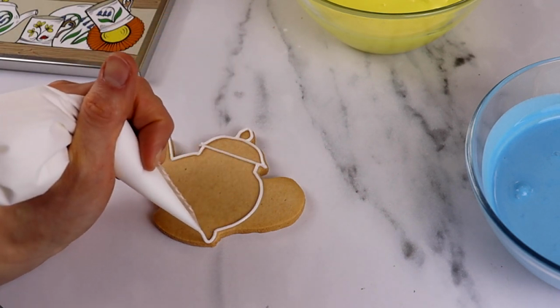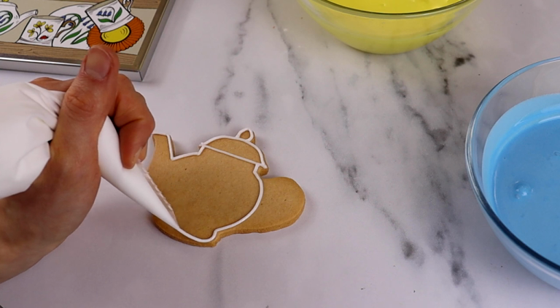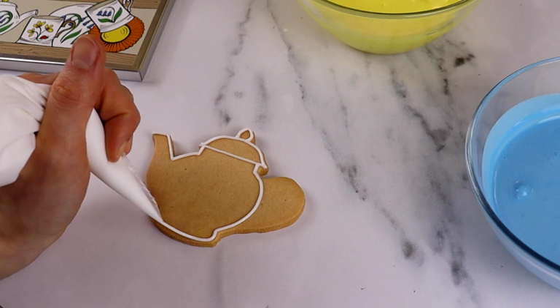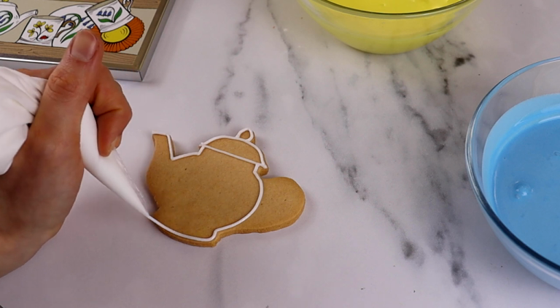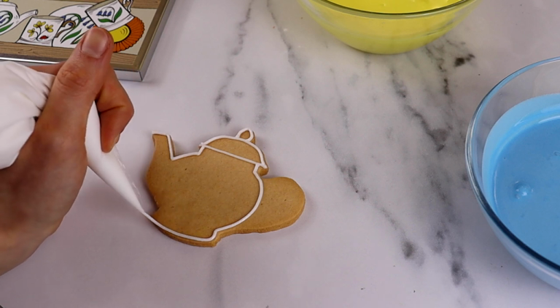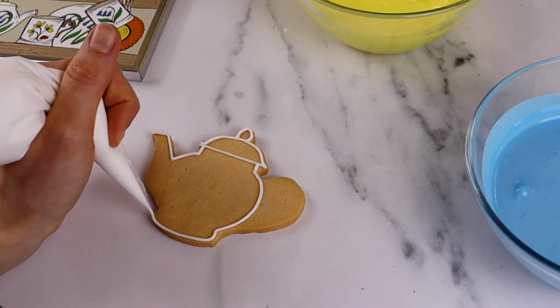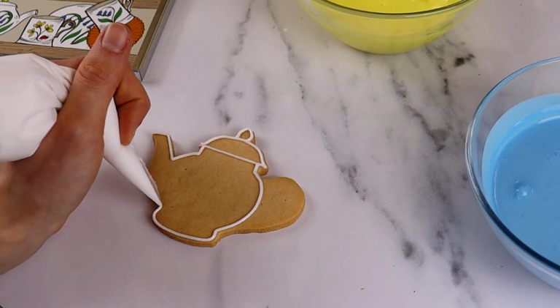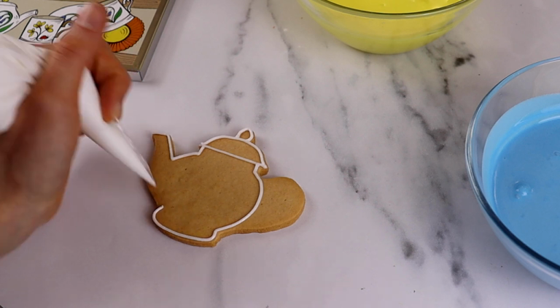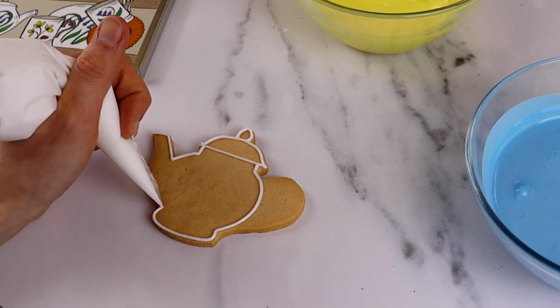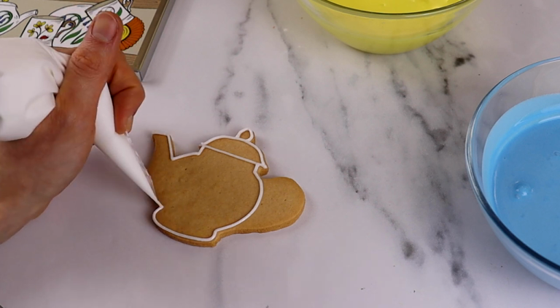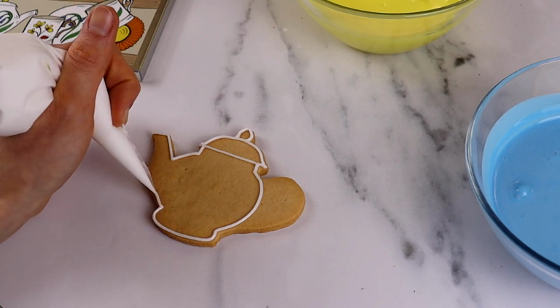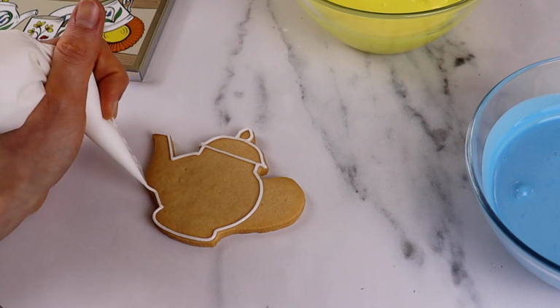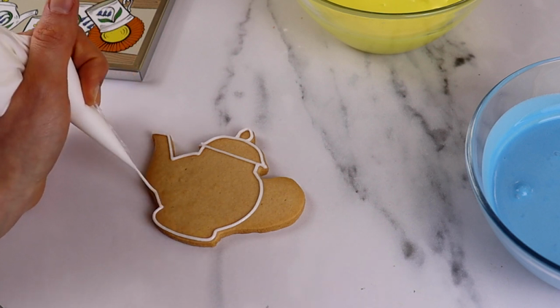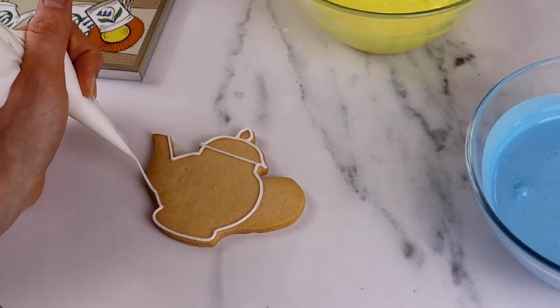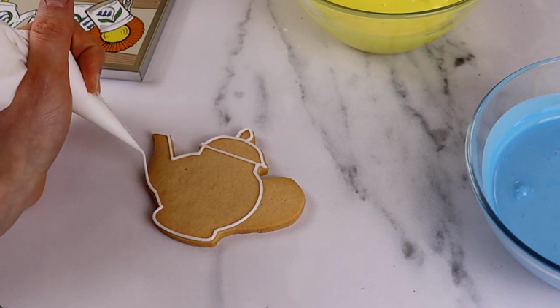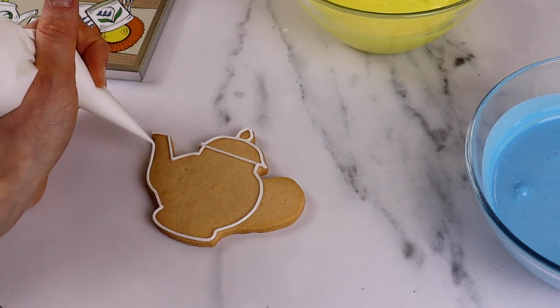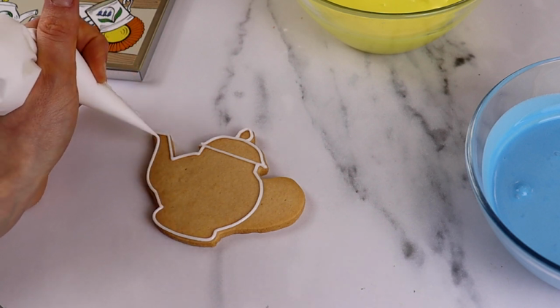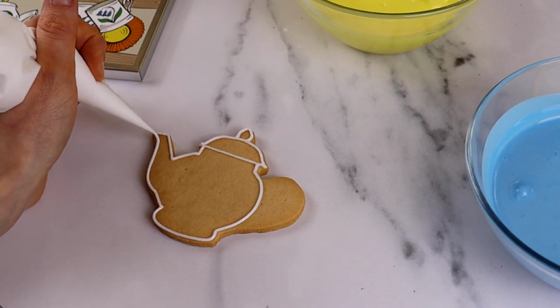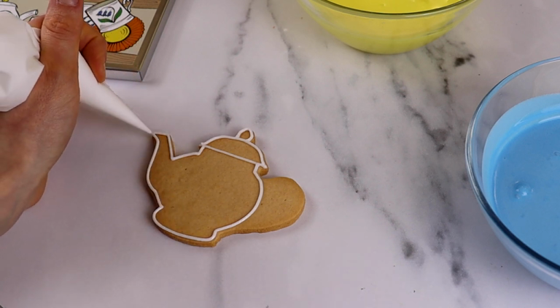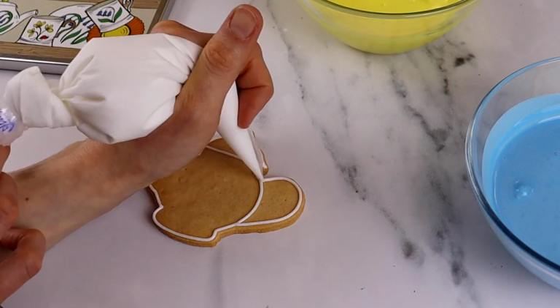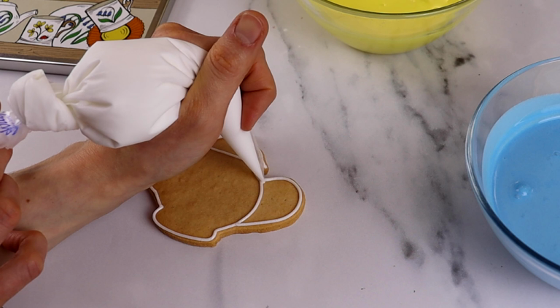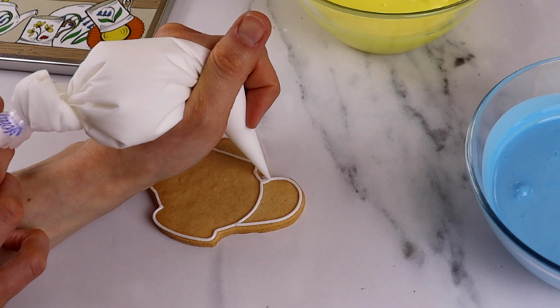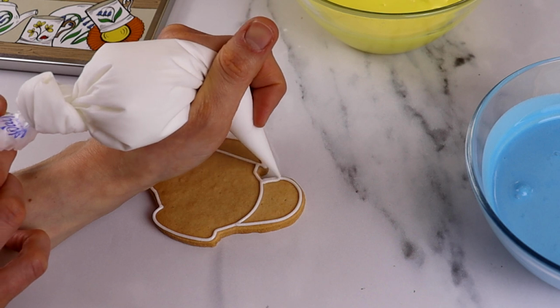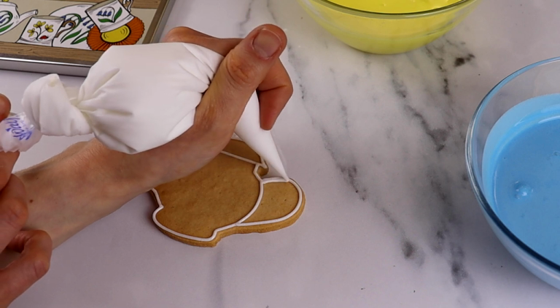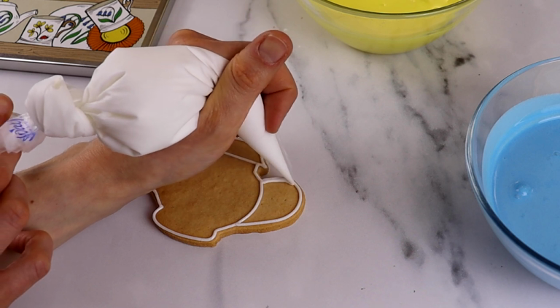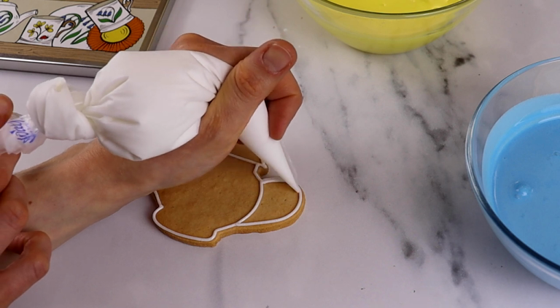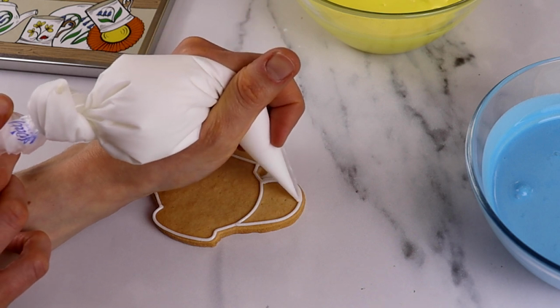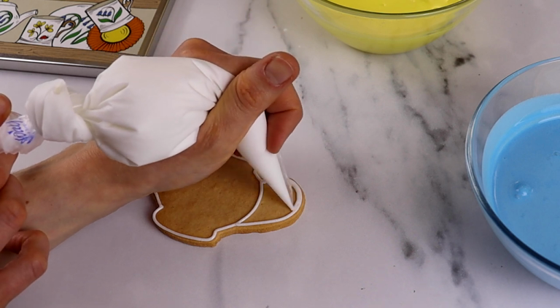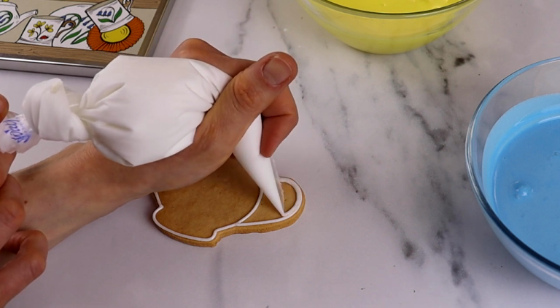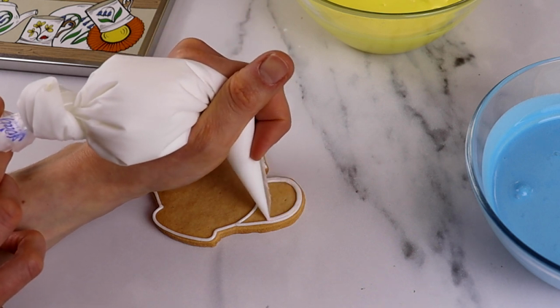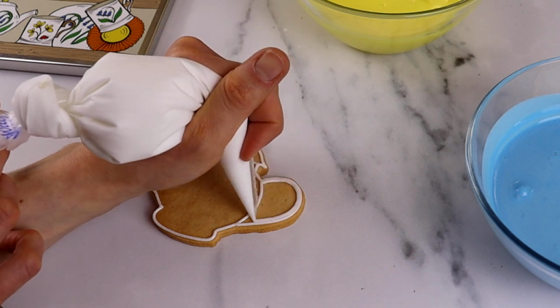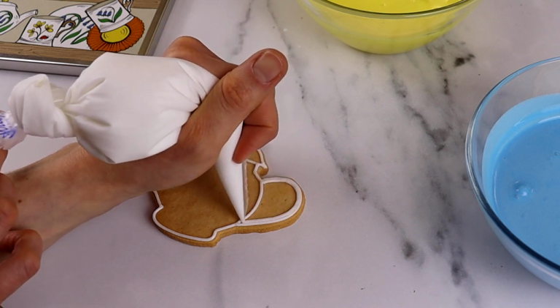Once the biscuits have been line iced, flooded, and are then dried, we can go back in with our line icing and add in all those details that really help make the biscuit pop.